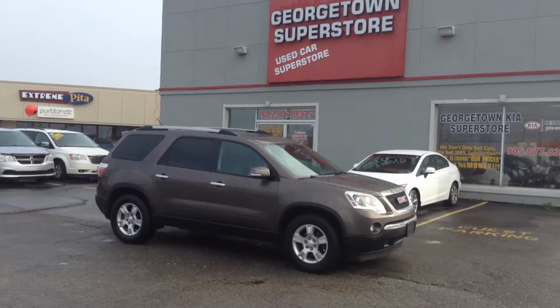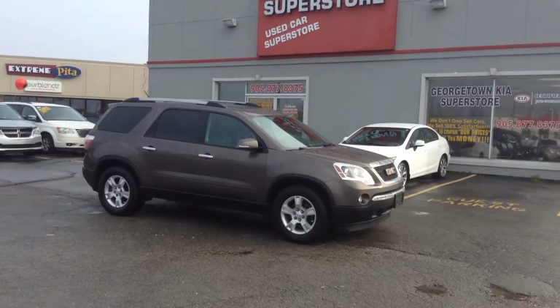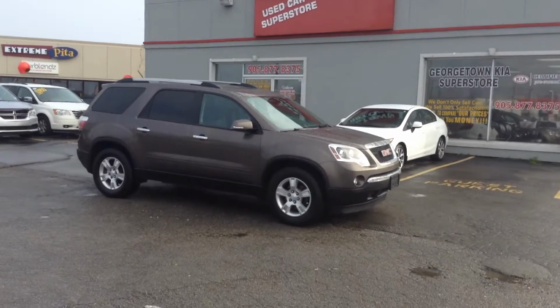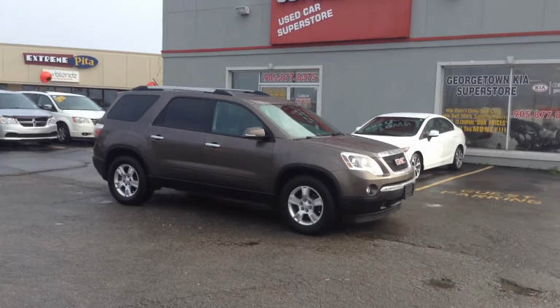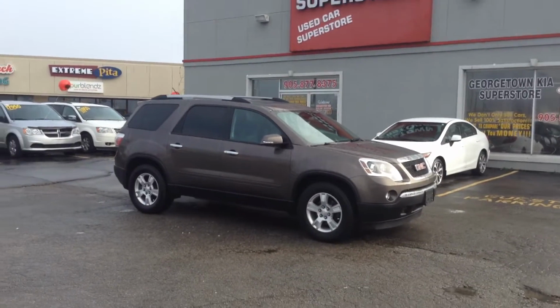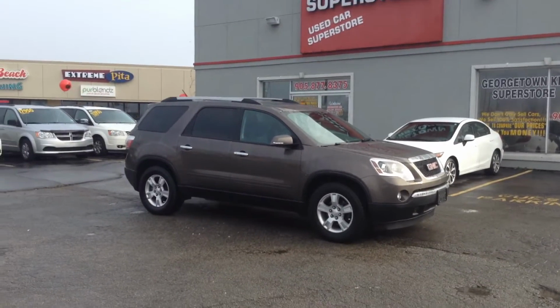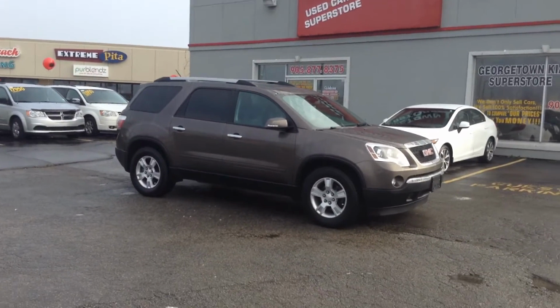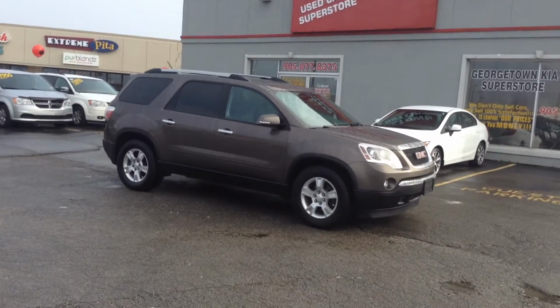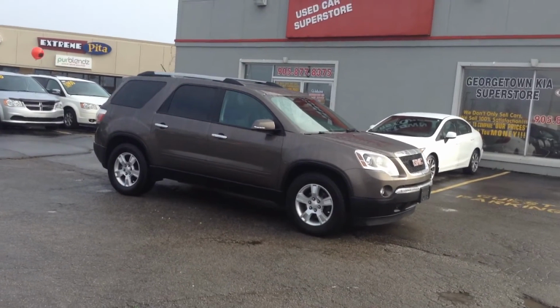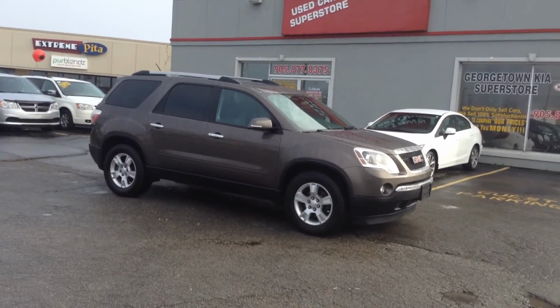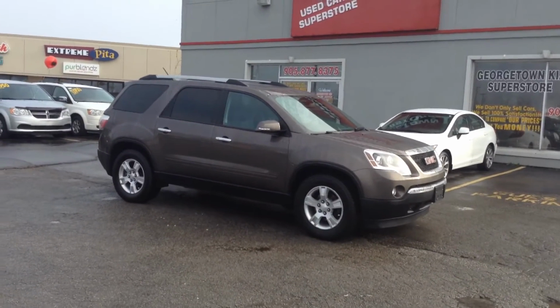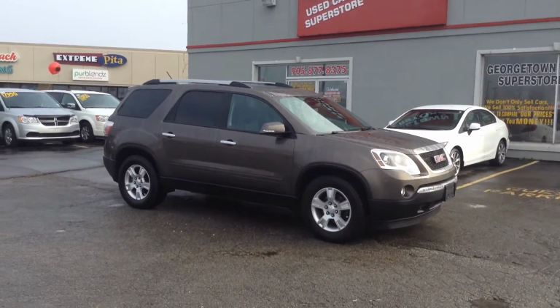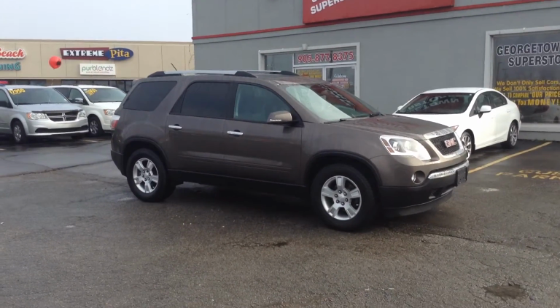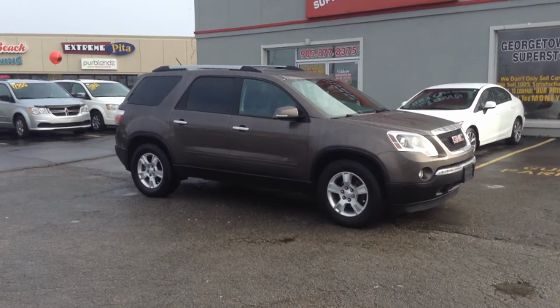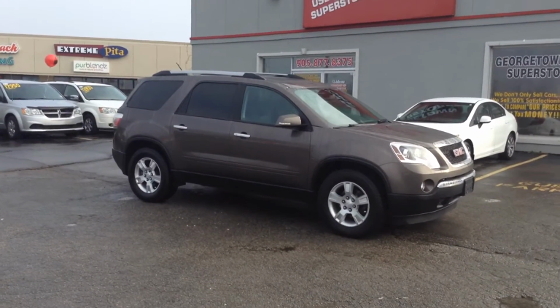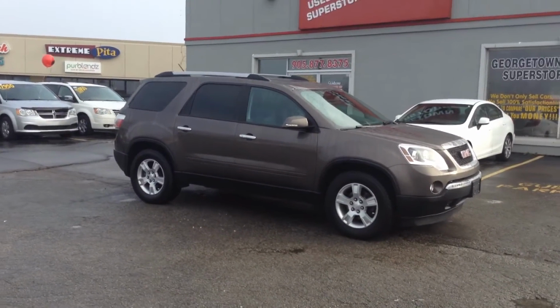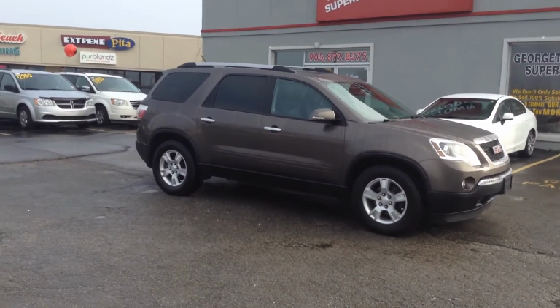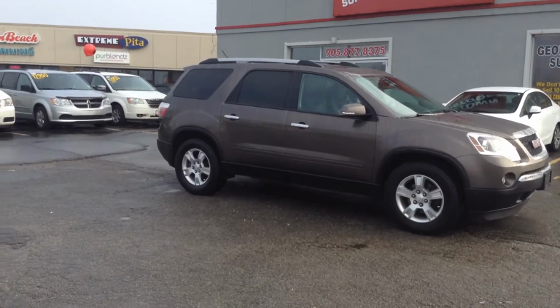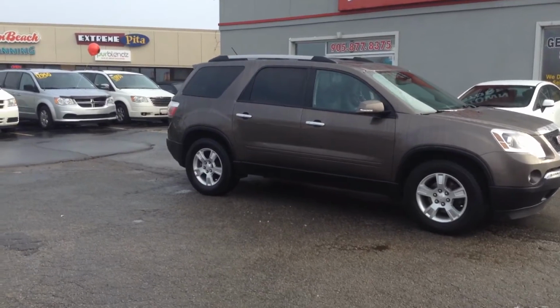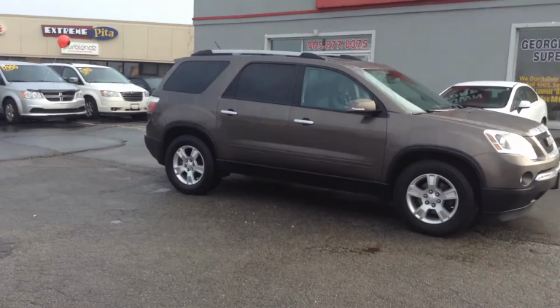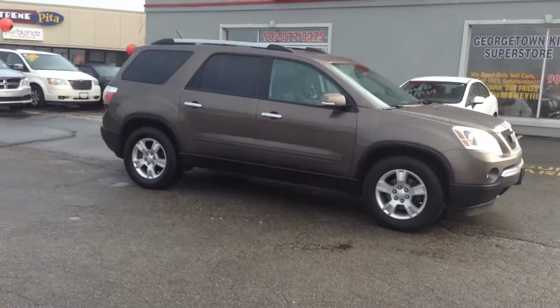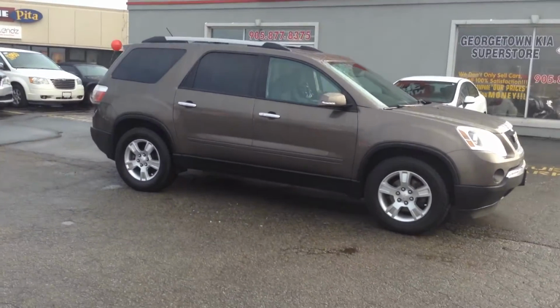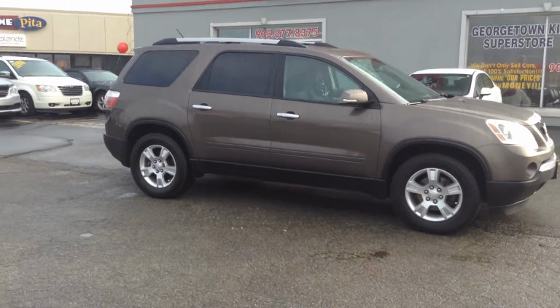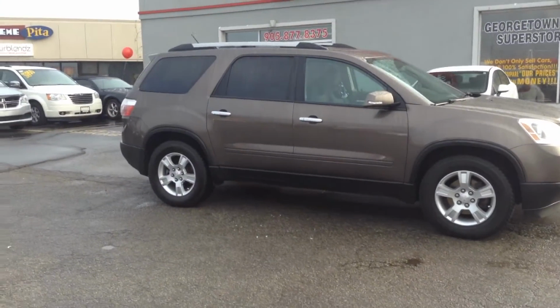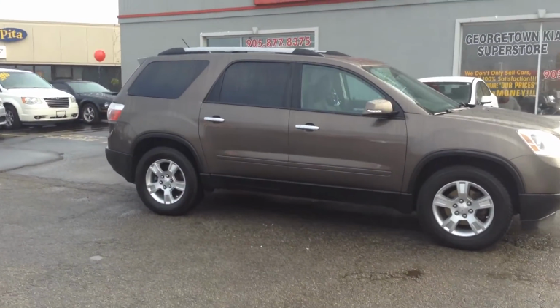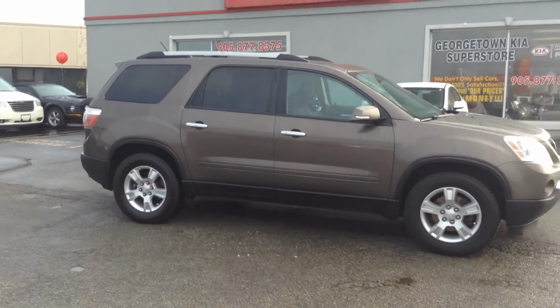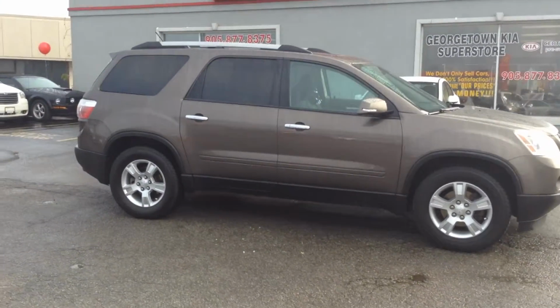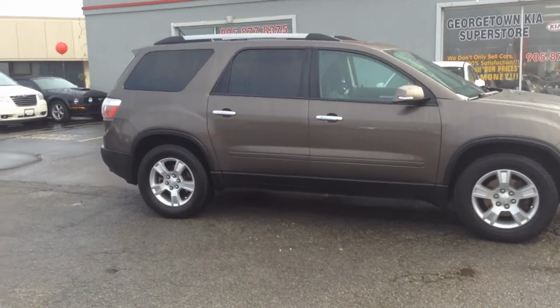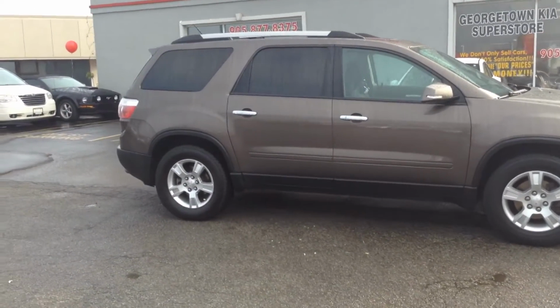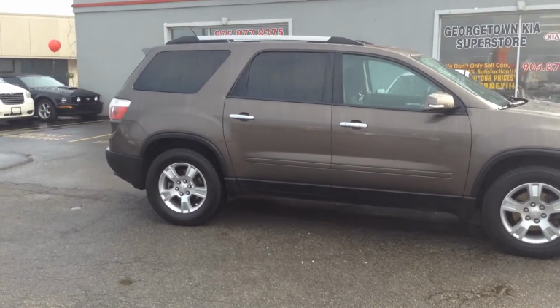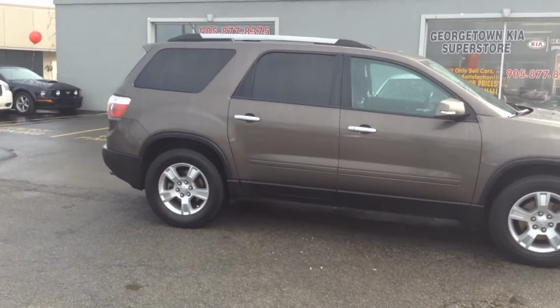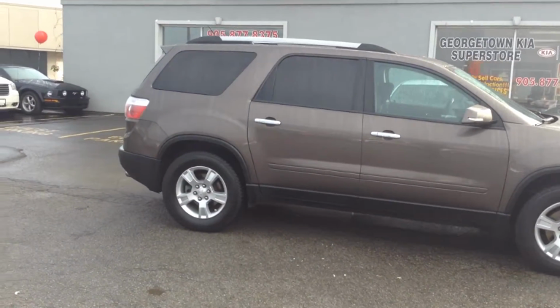Hey, this is Adrian here at Georgetown Kia. Just want to thank you for the interest in the 2011 GMC Acadia we have here. We are located at 199 Guelph Street, on the corner of Guelph Street and Mountain View.